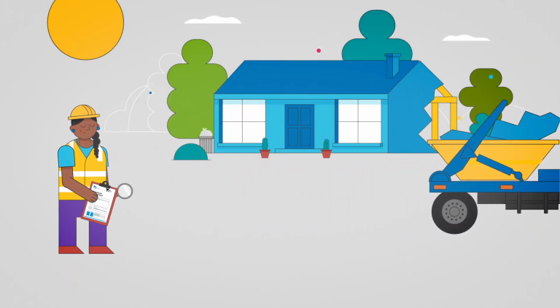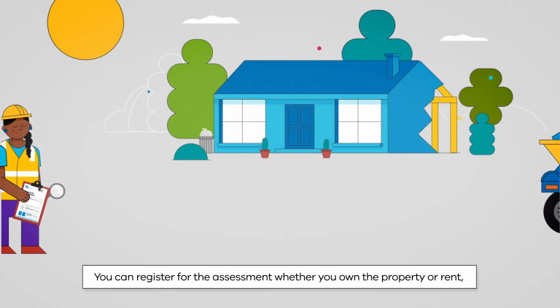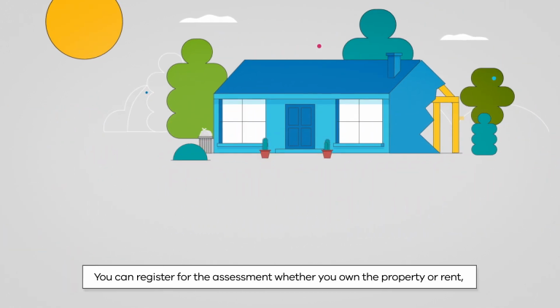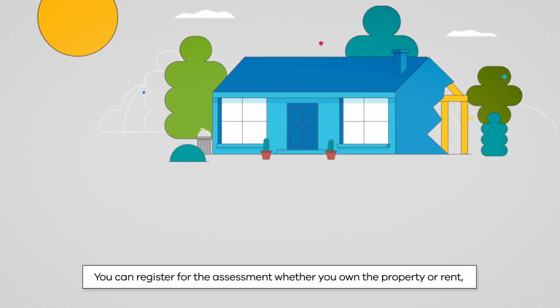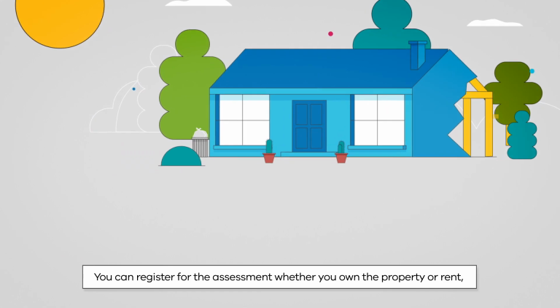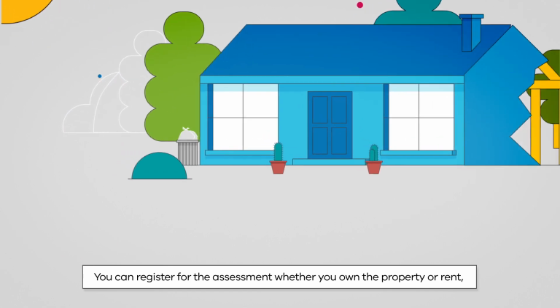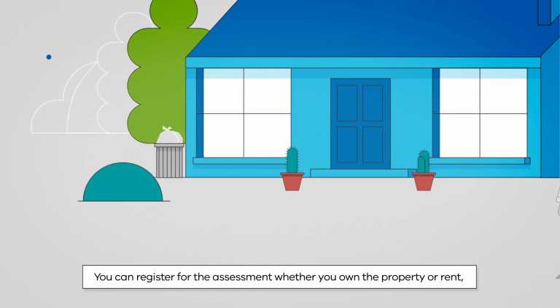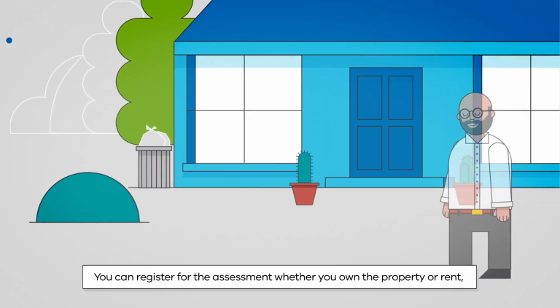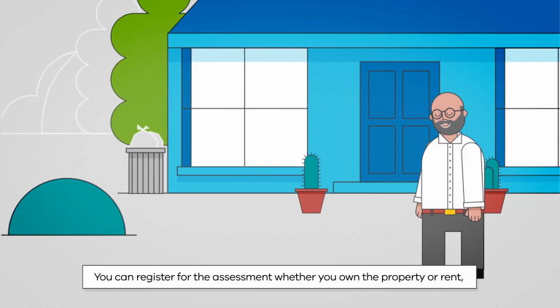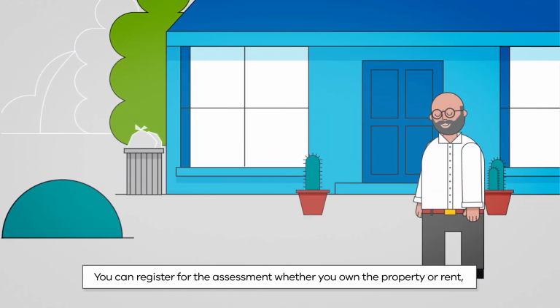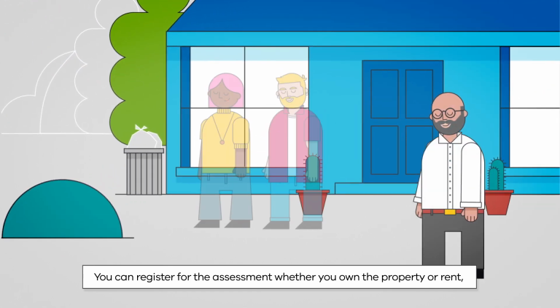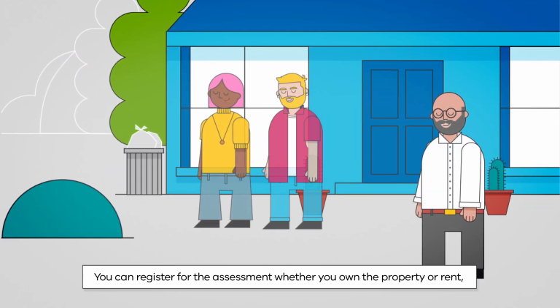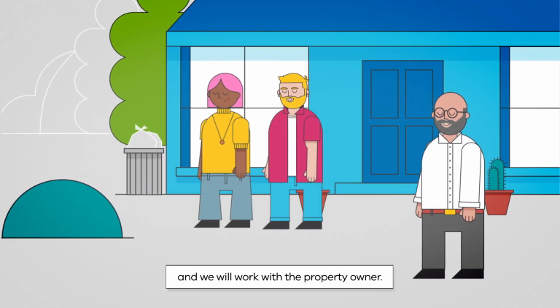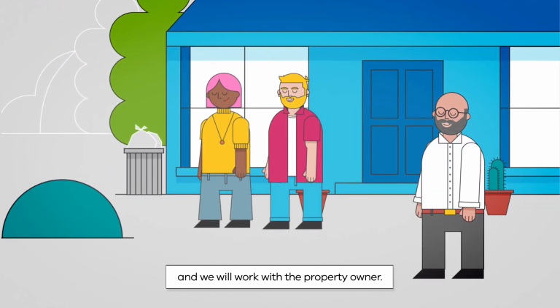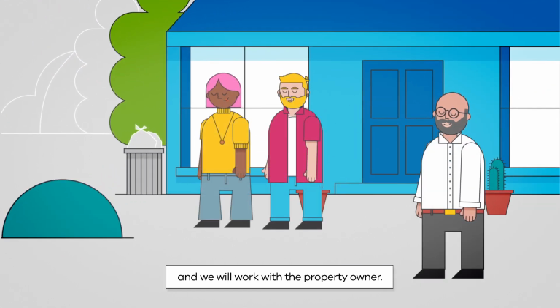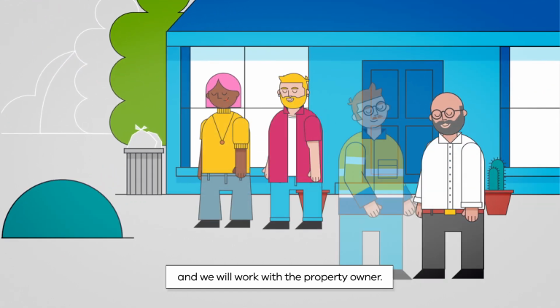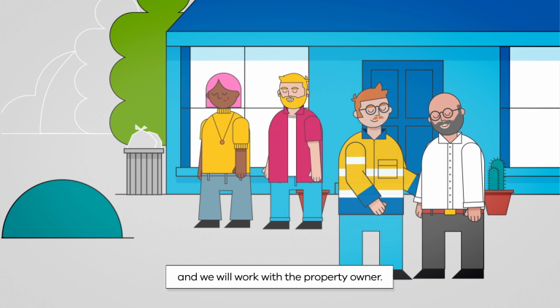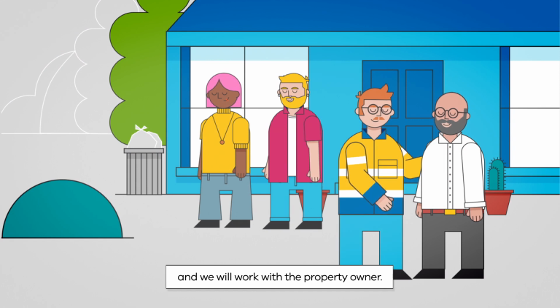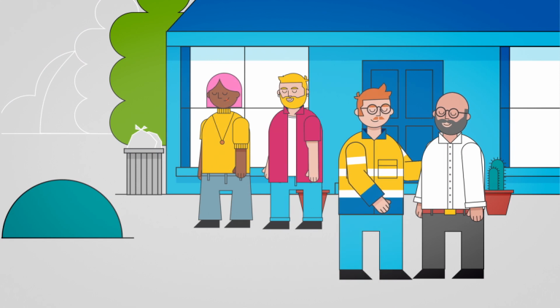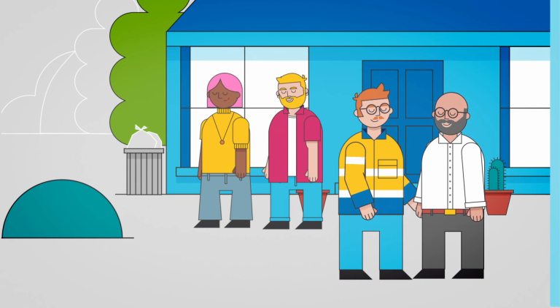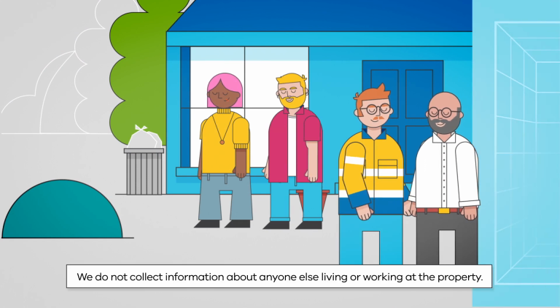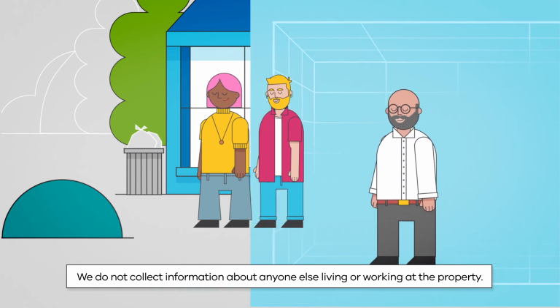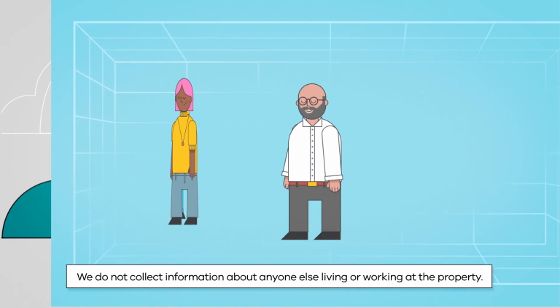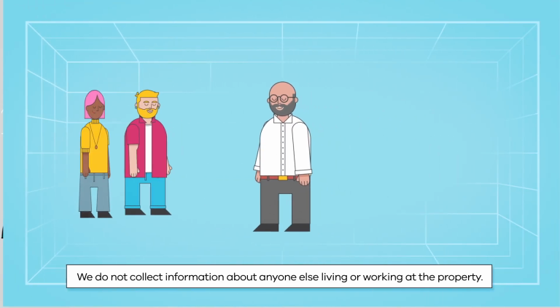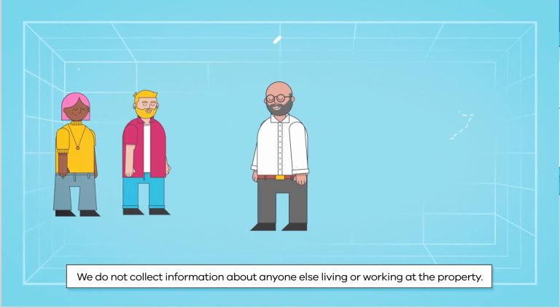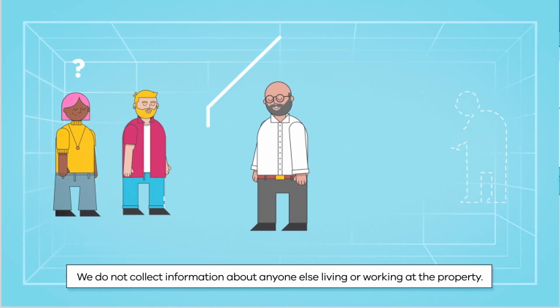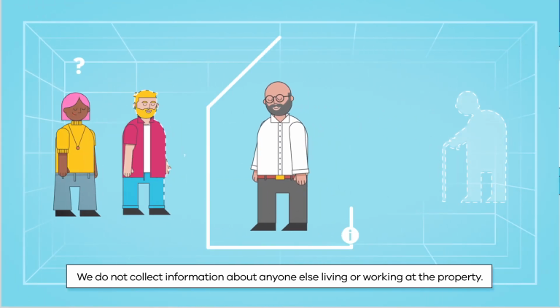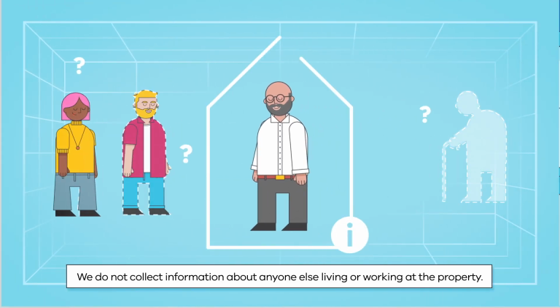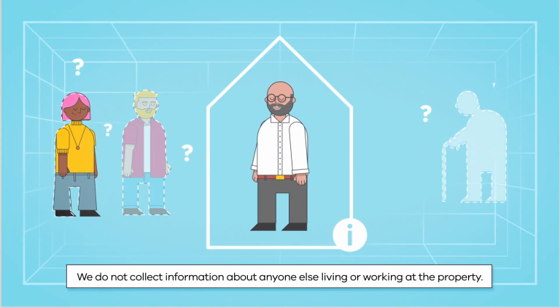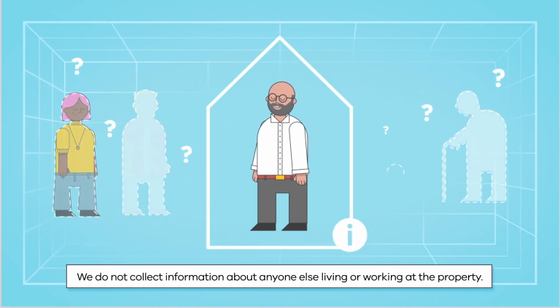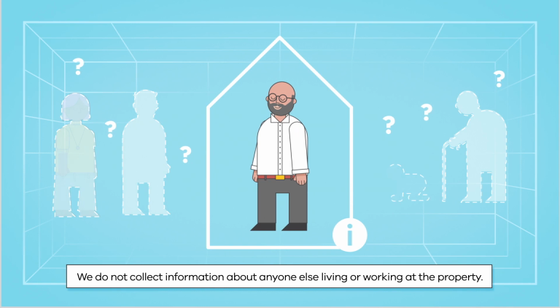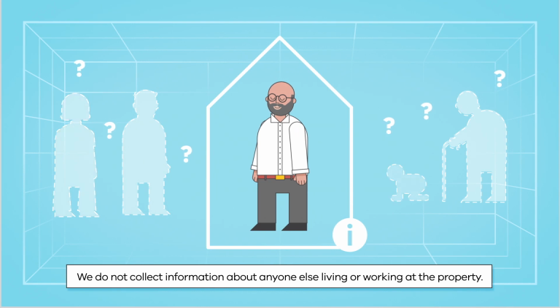You can register for the assessment whether you own the property or rent, and we will work with the property owner. We do not collect information about anyone else living or working at the property.